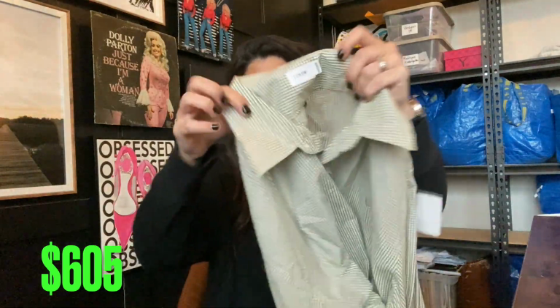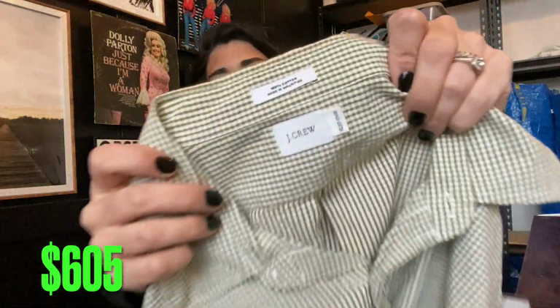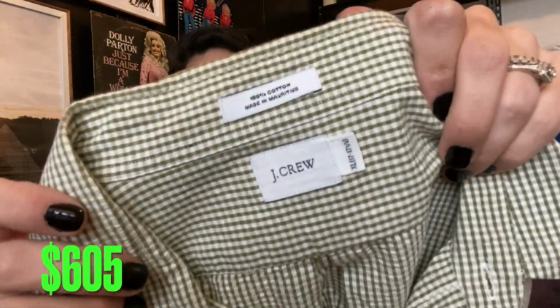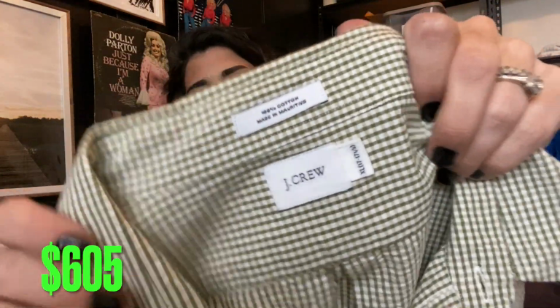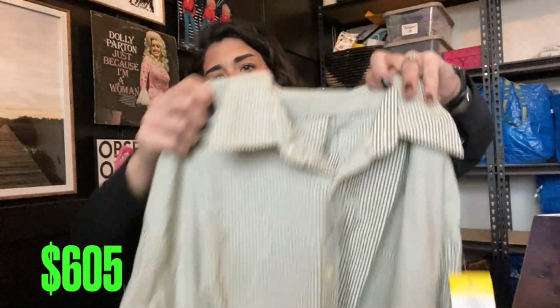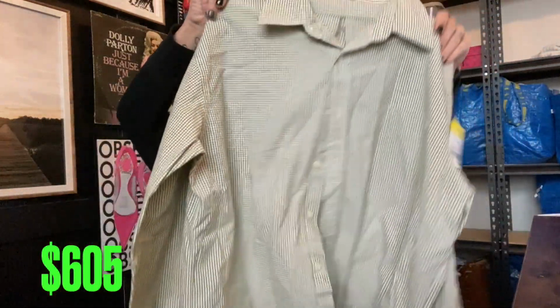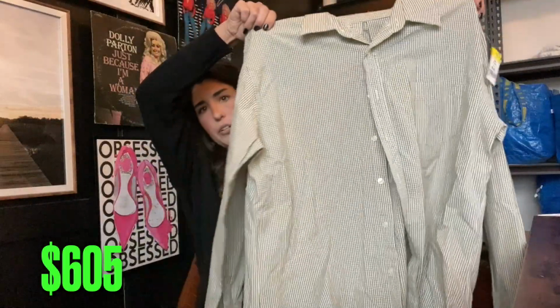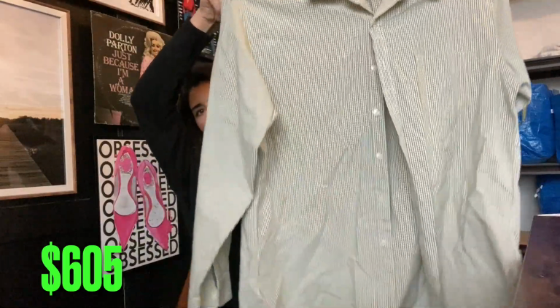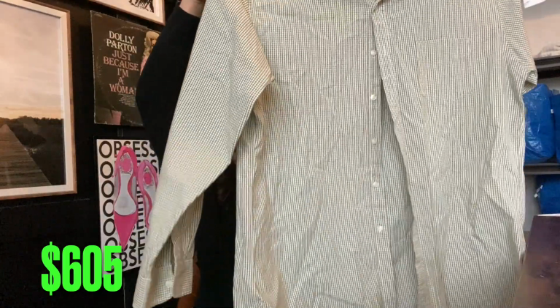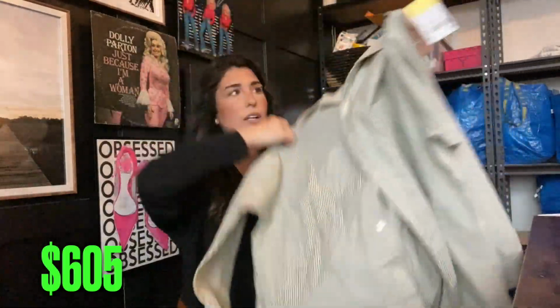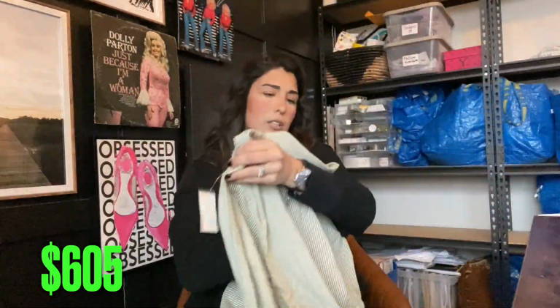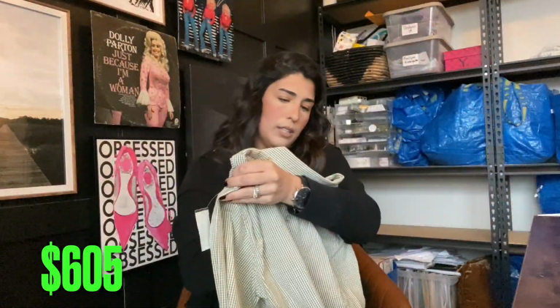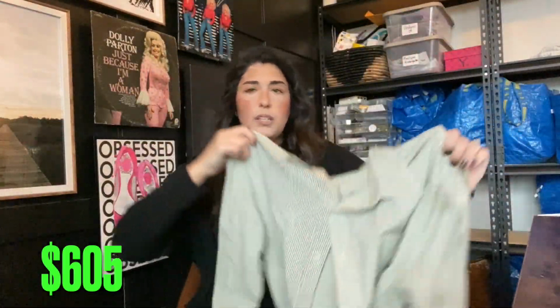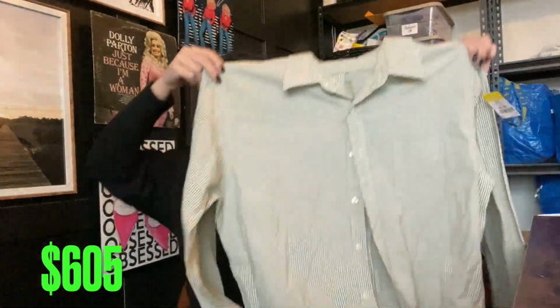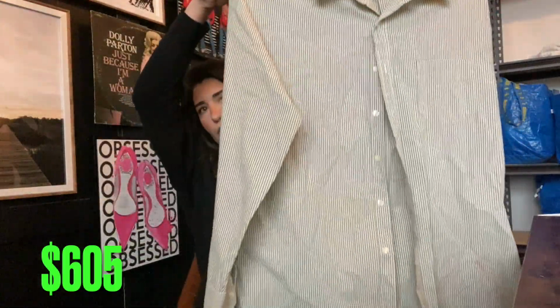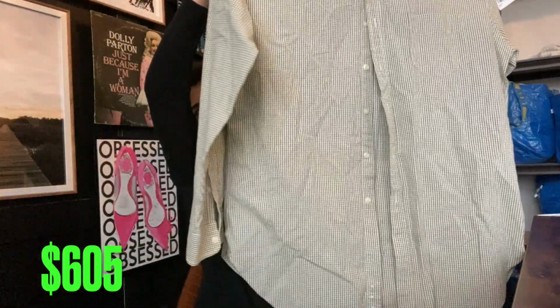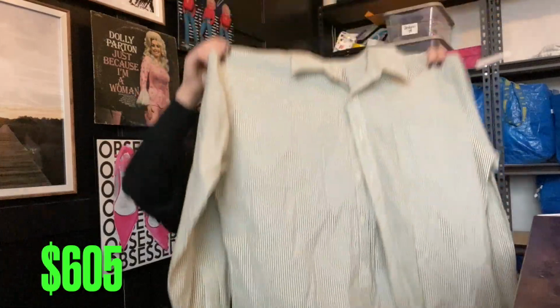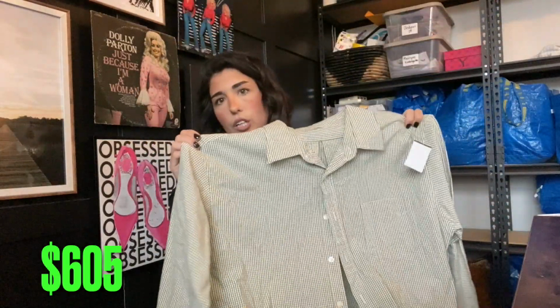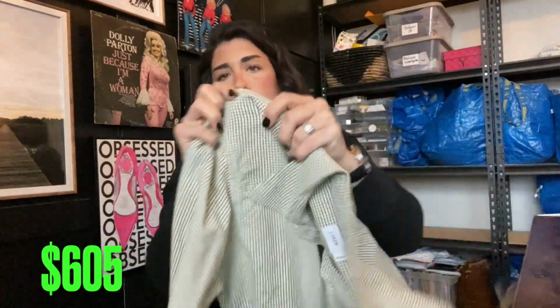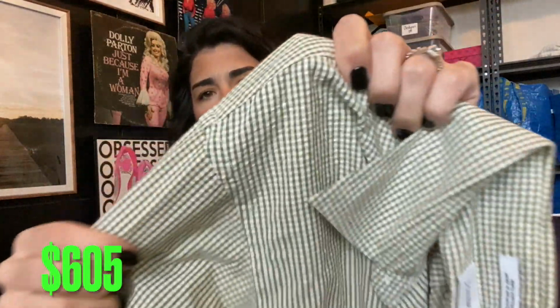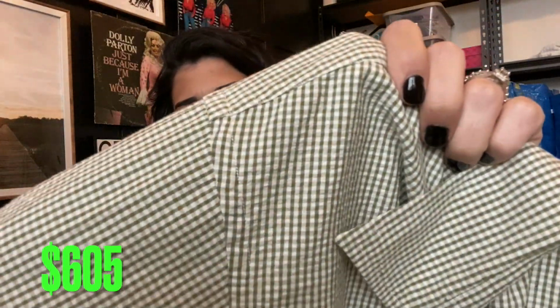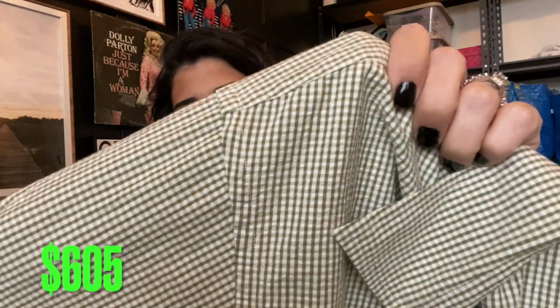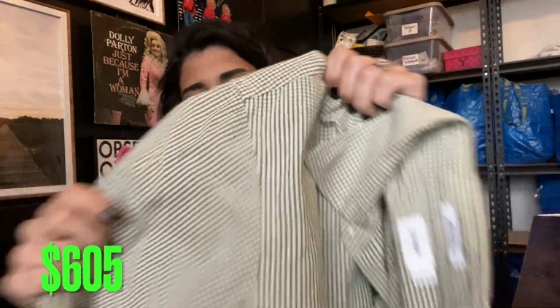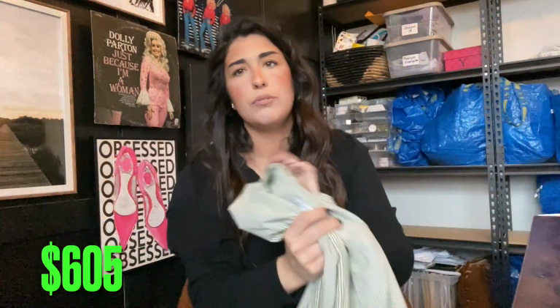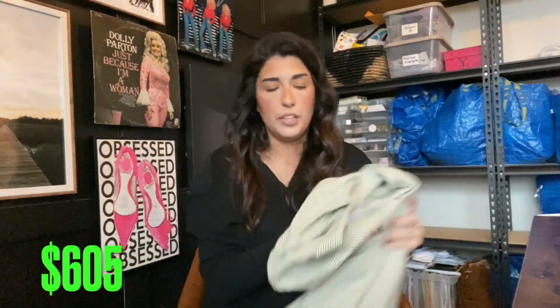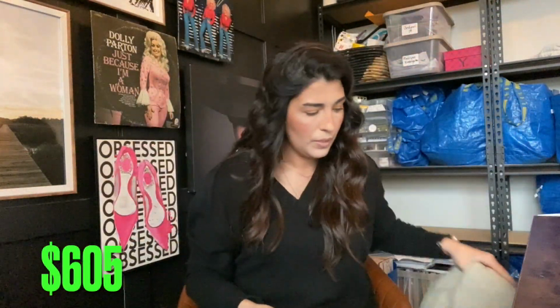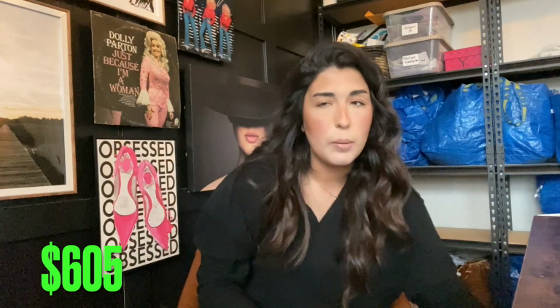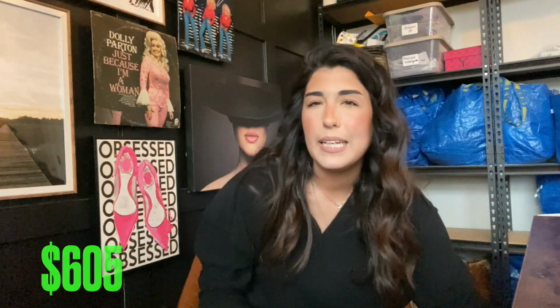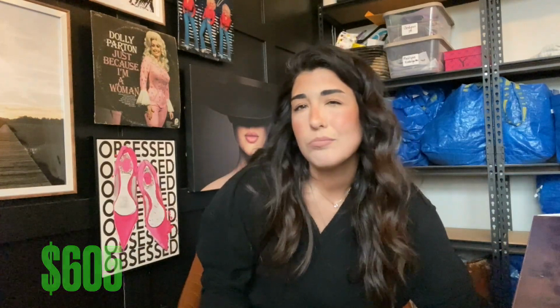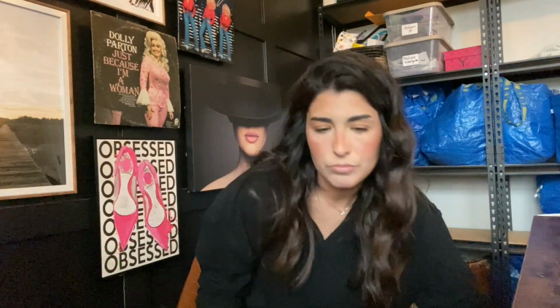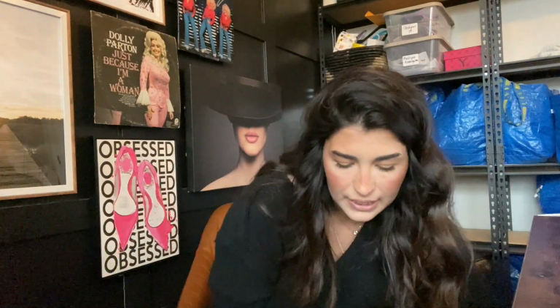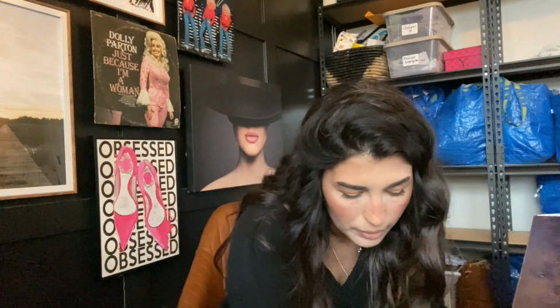Another men's shirt — an older tag J.Crew, but it will still sell. This one is 100% cotton, size extra large, with a textured material. Very cute. Probably $15 to $20.